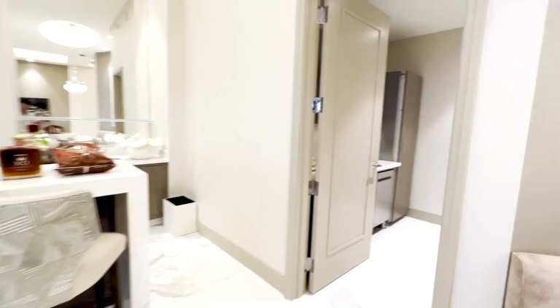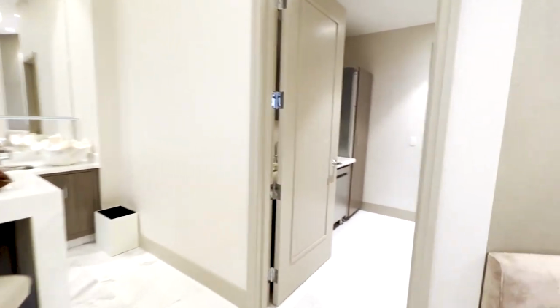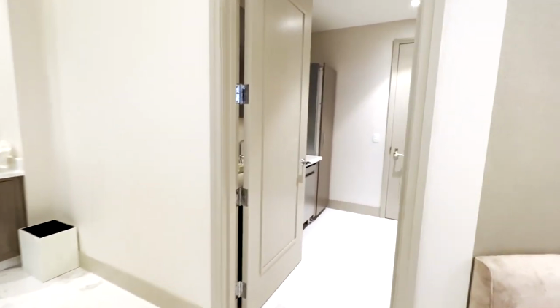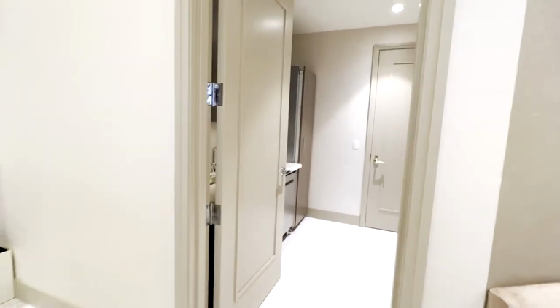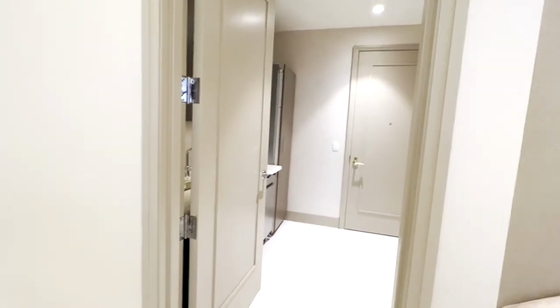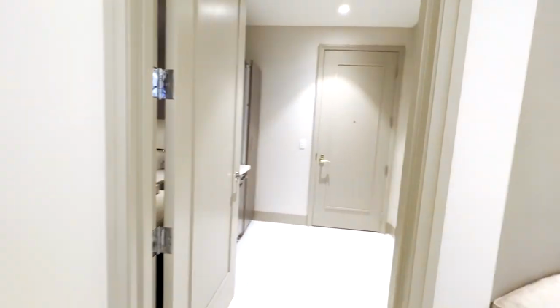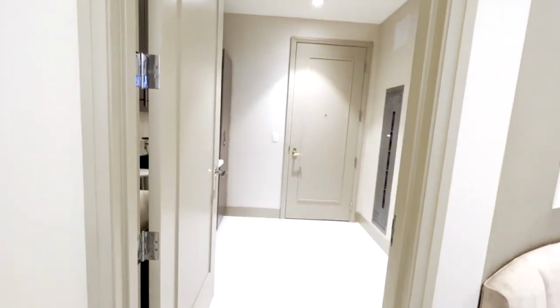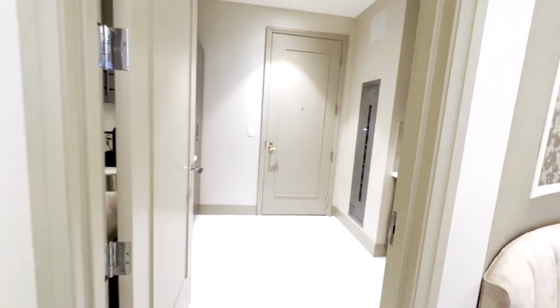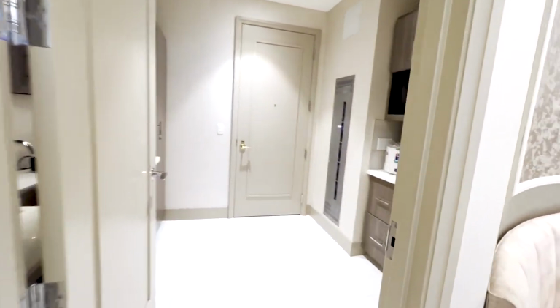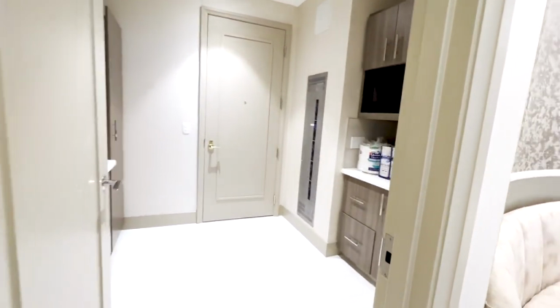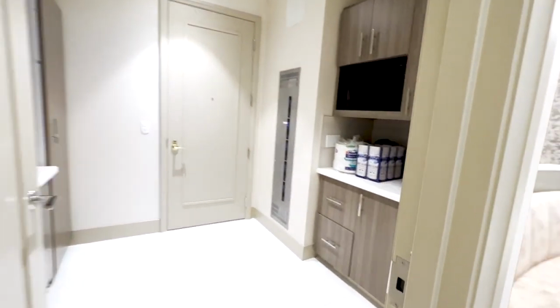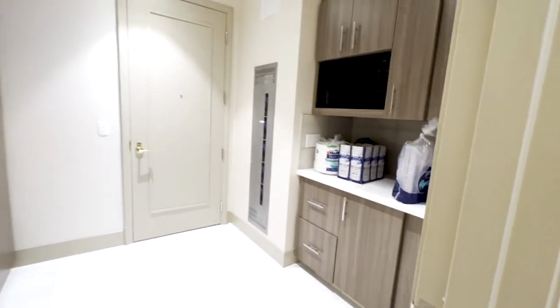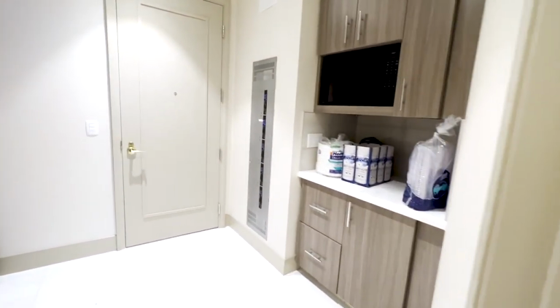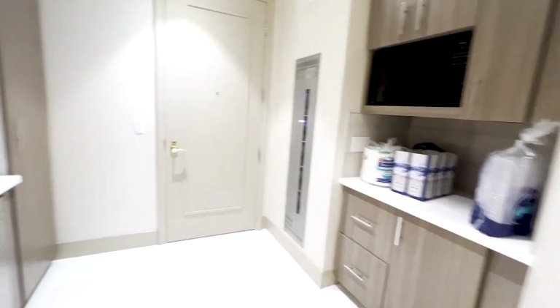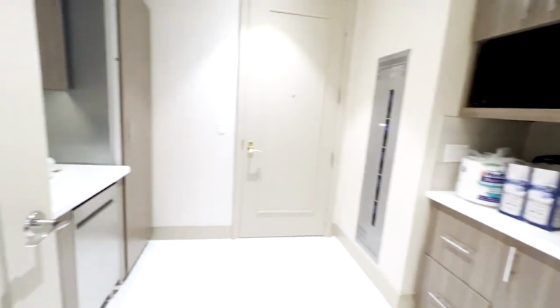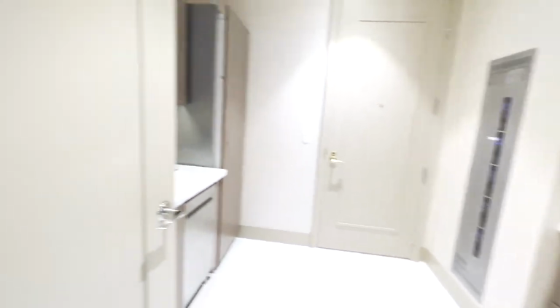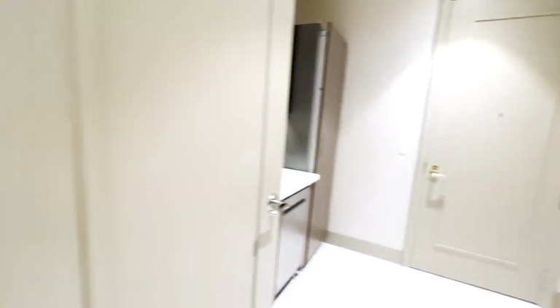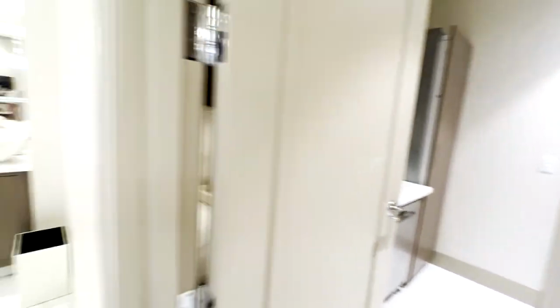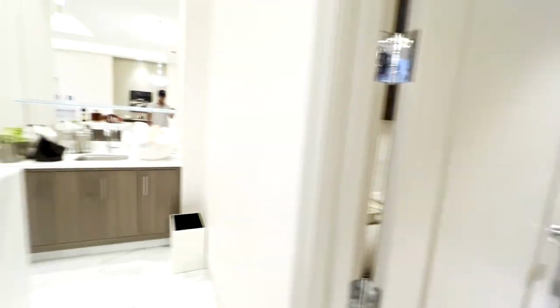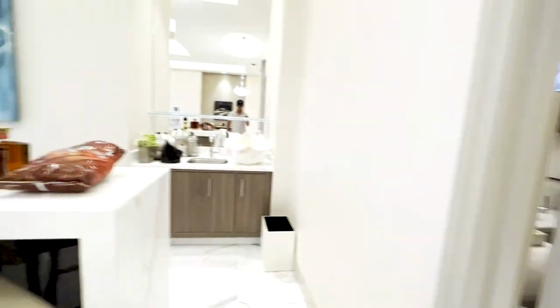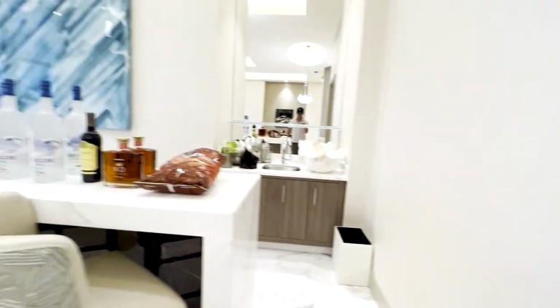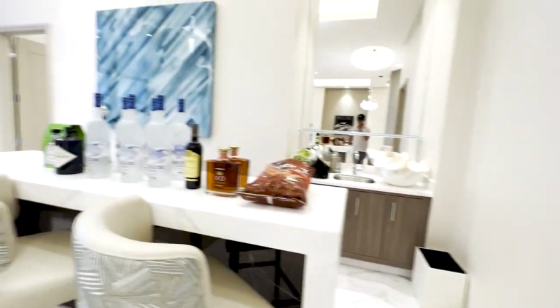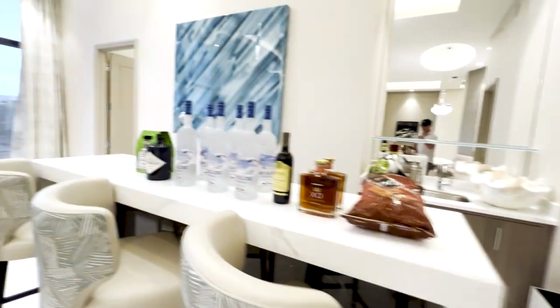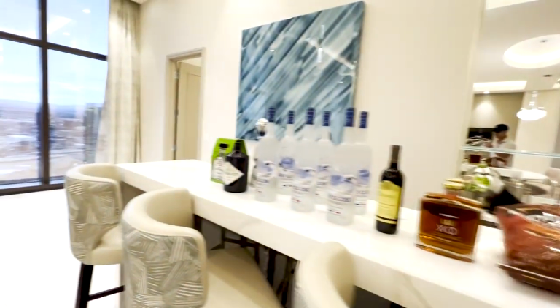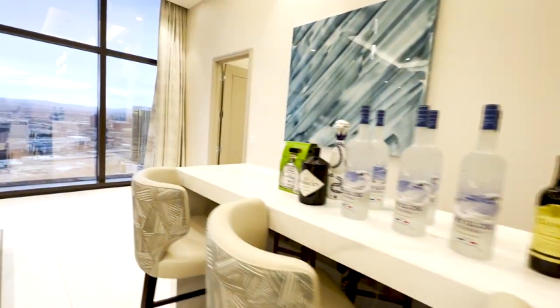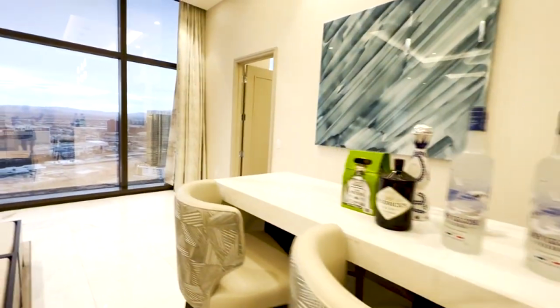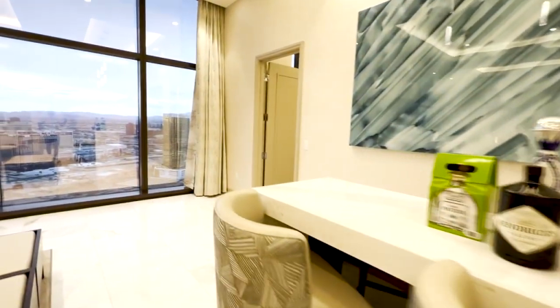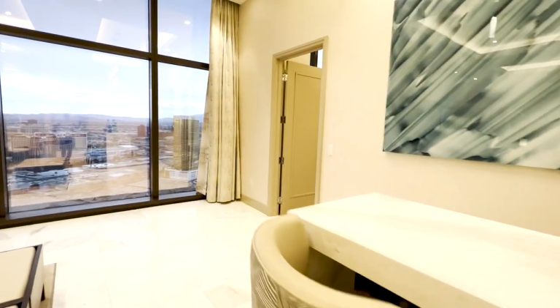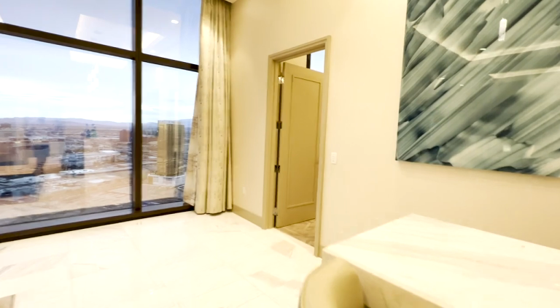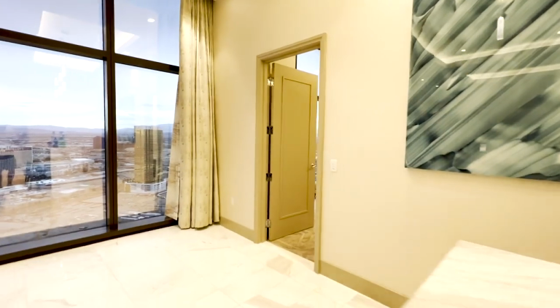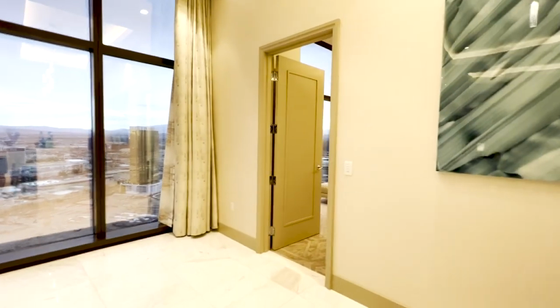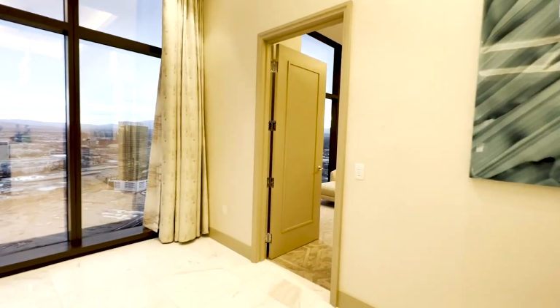You have a kitchenette with a full-size fridge and microwave to prepare some meals. You have a wet bar here as you can see. Plenty of seating.